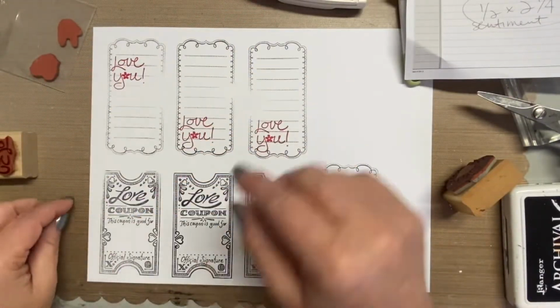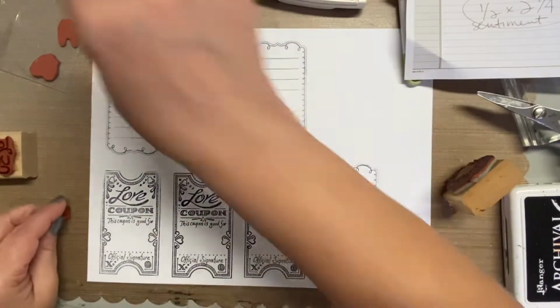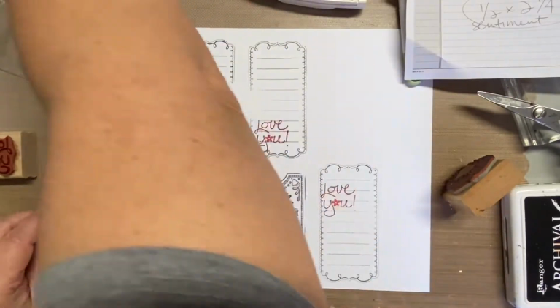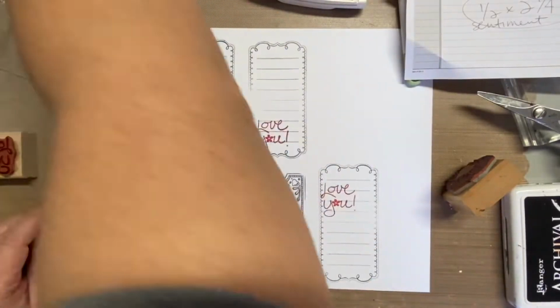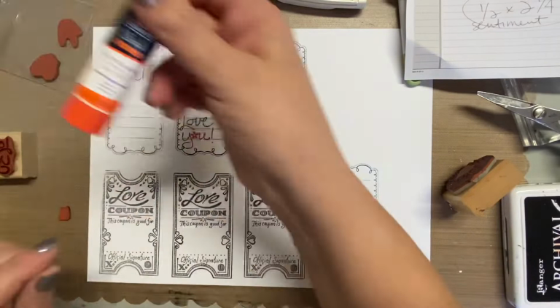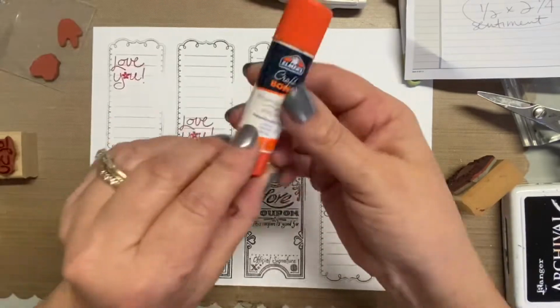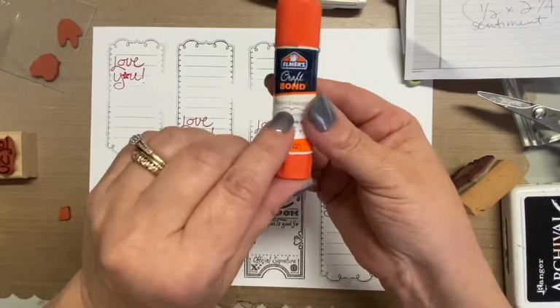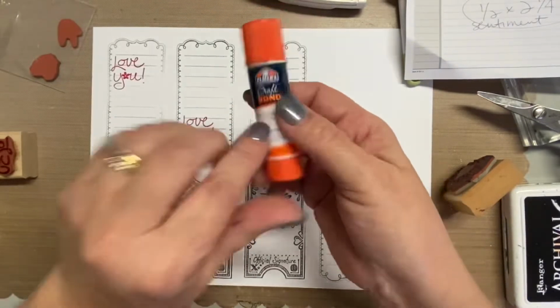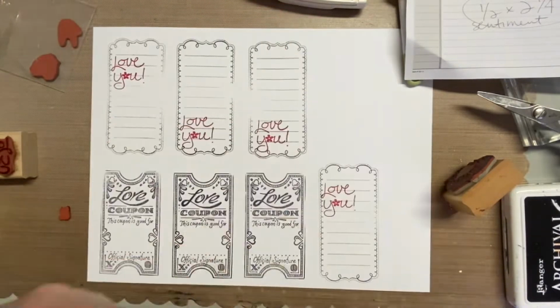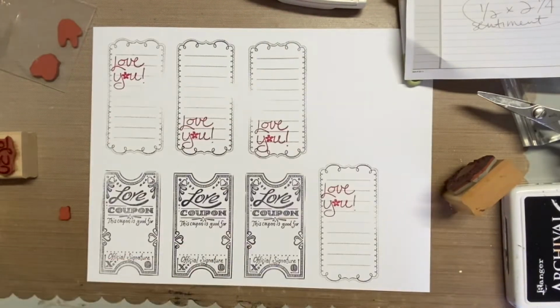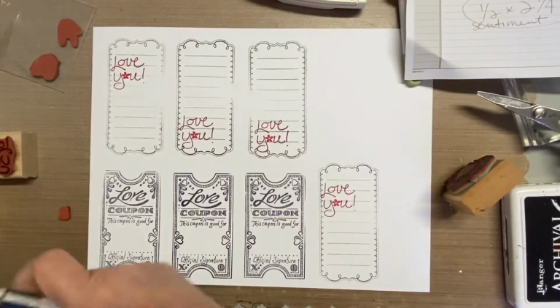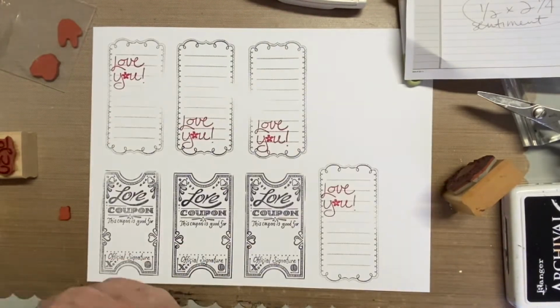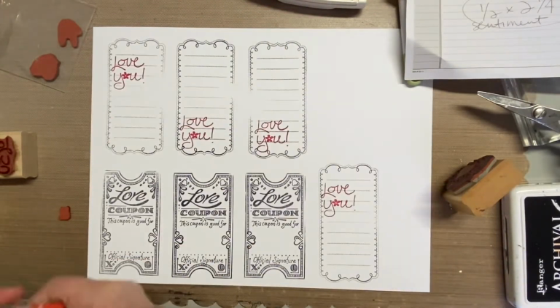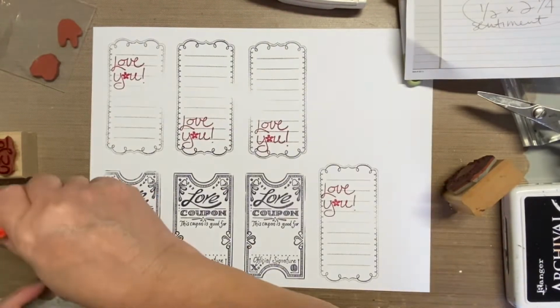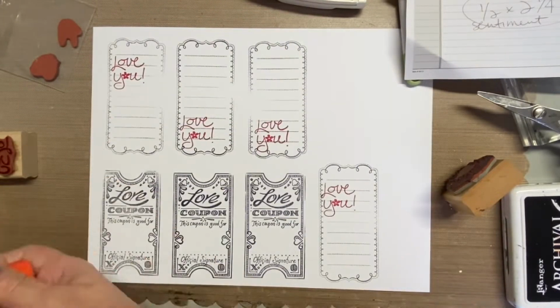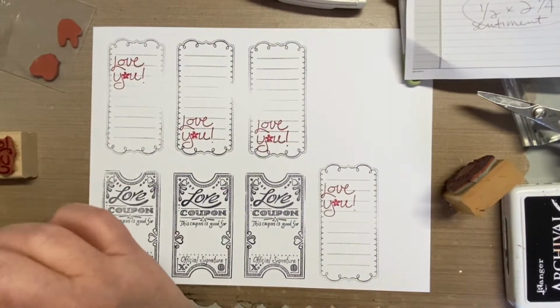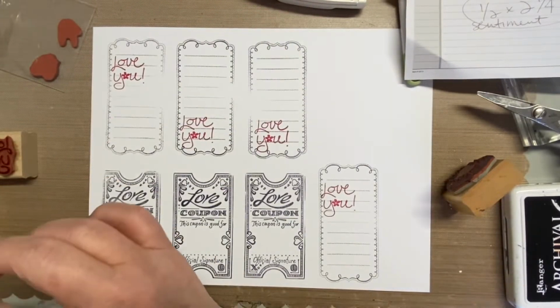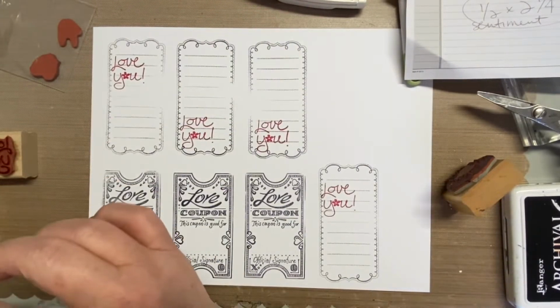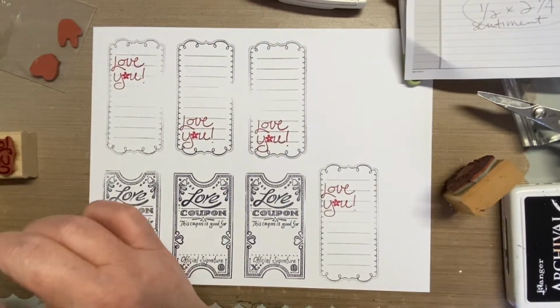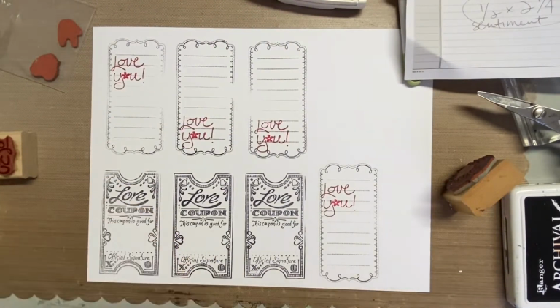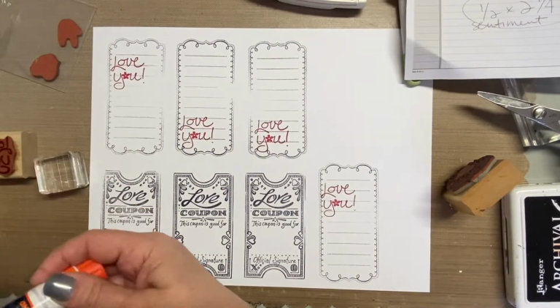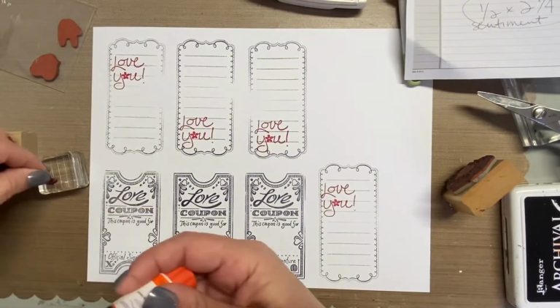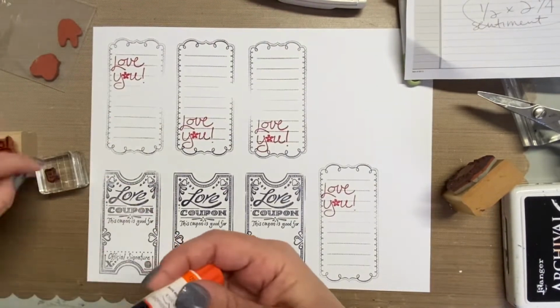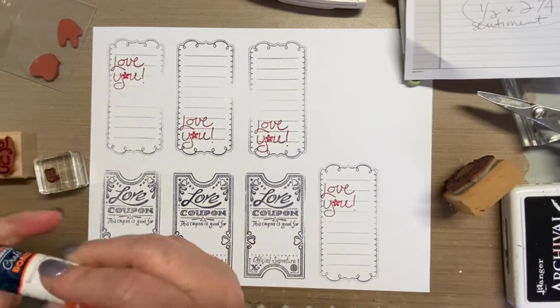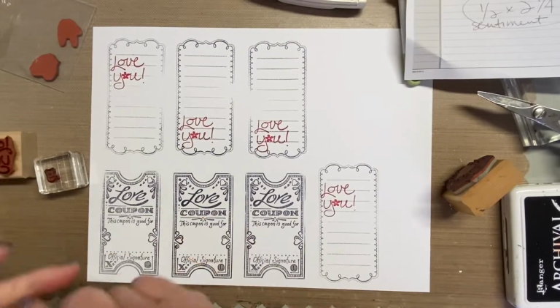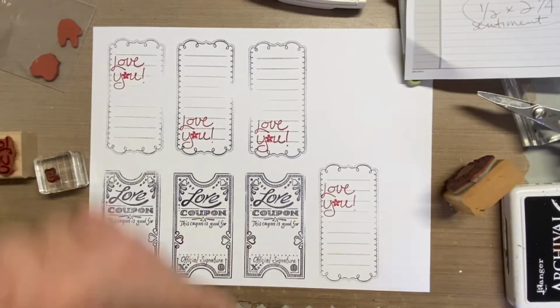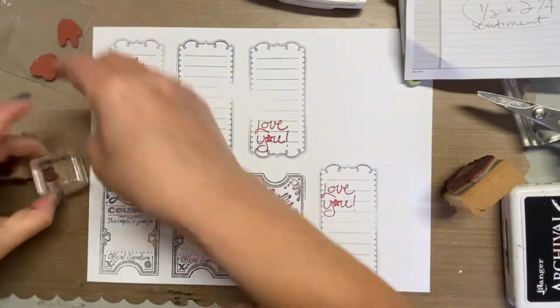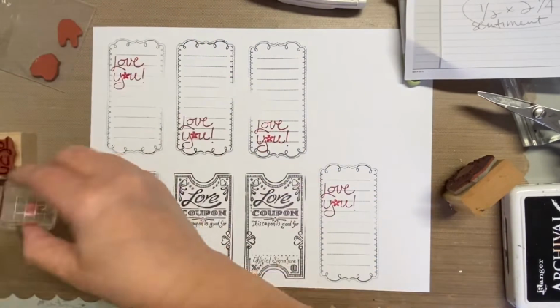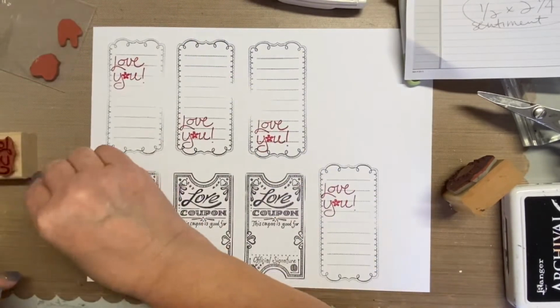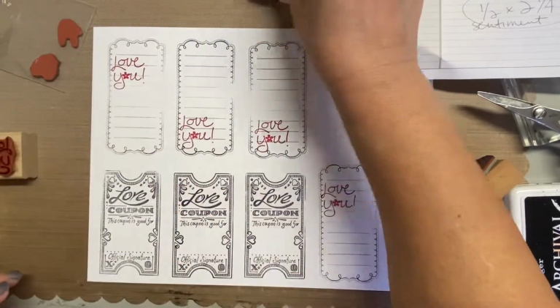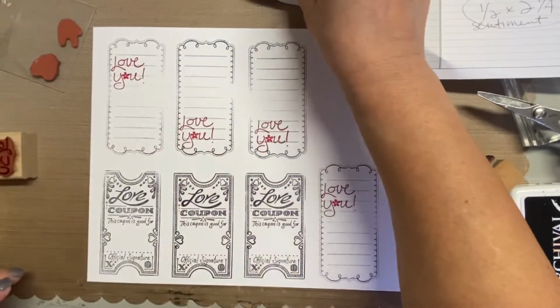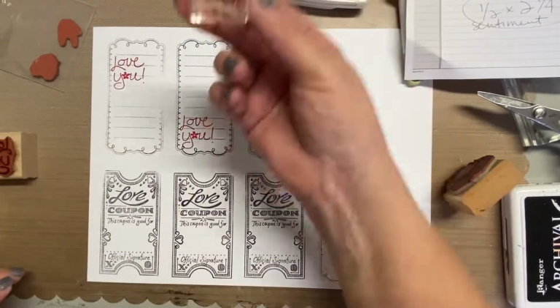I am making these for my daughter and my daughter-in-law. I purchased some lotion, so I was just going to do a little package — no big deal, but I had a lot of fun with this.